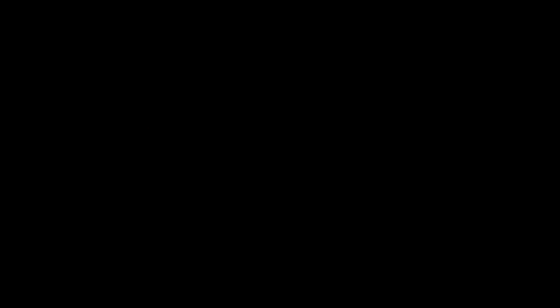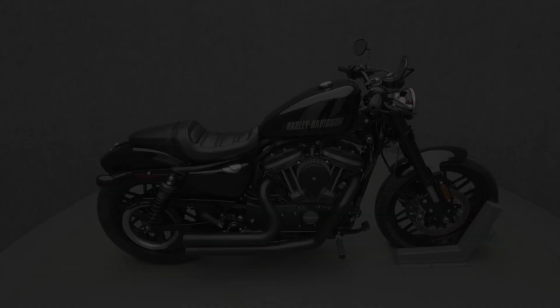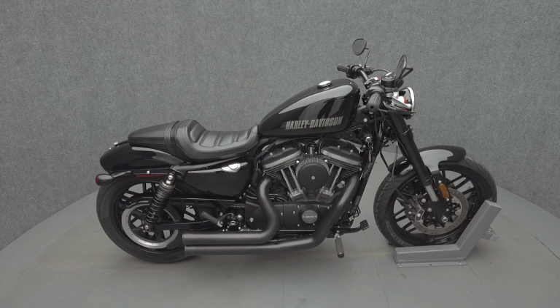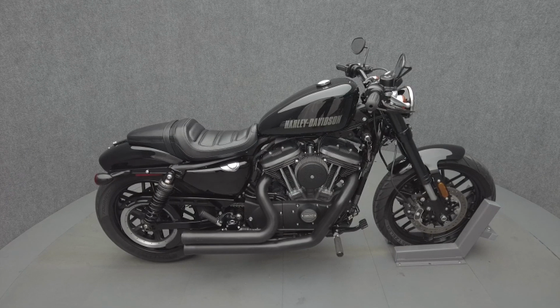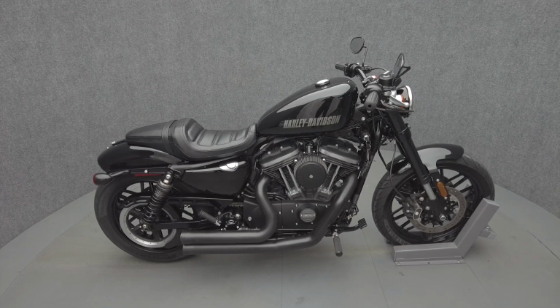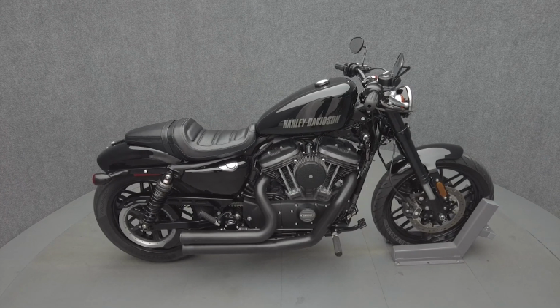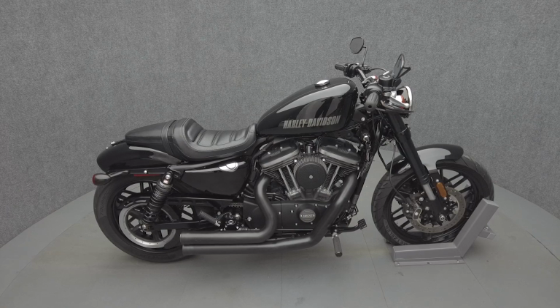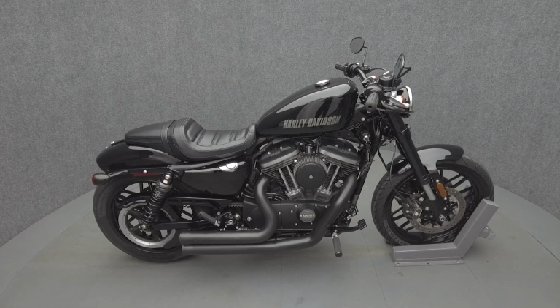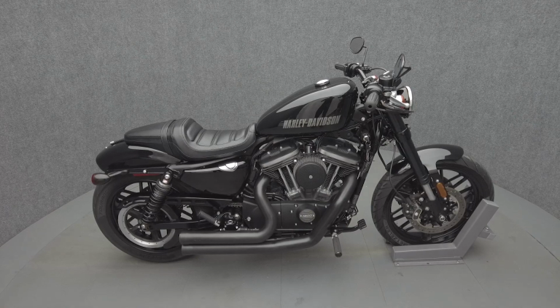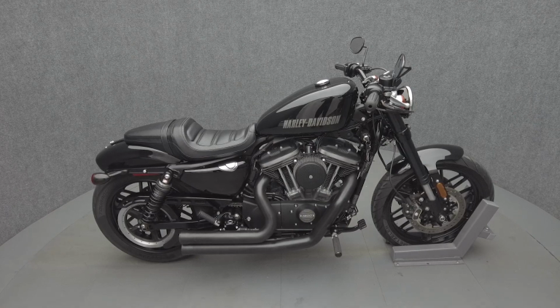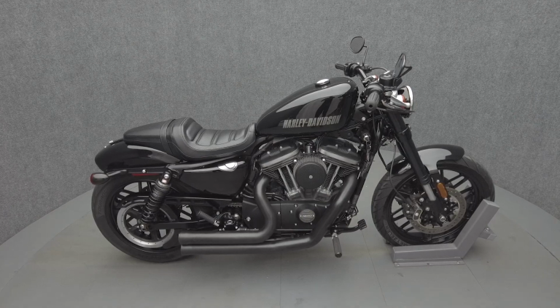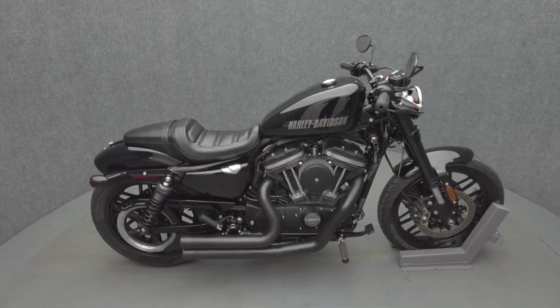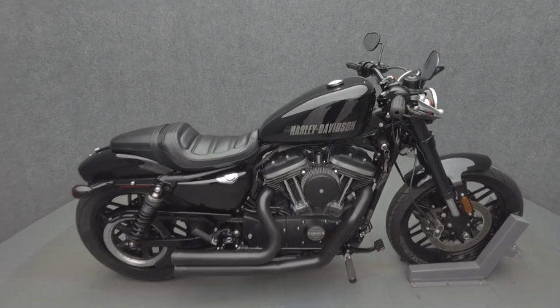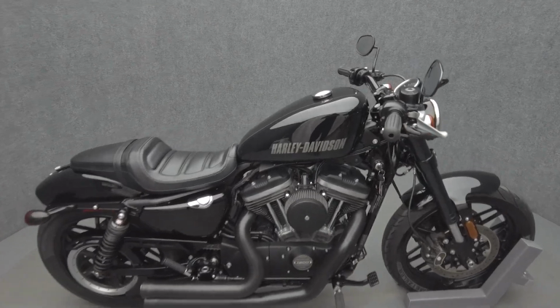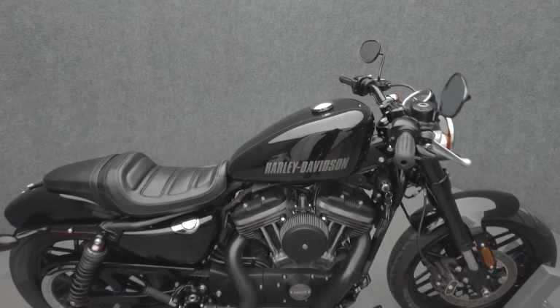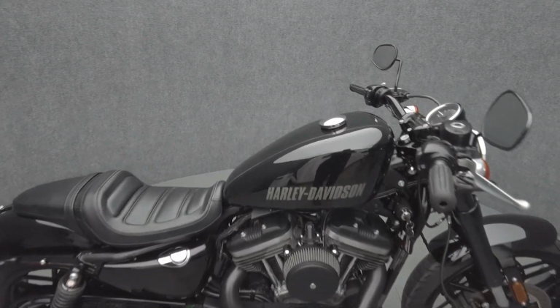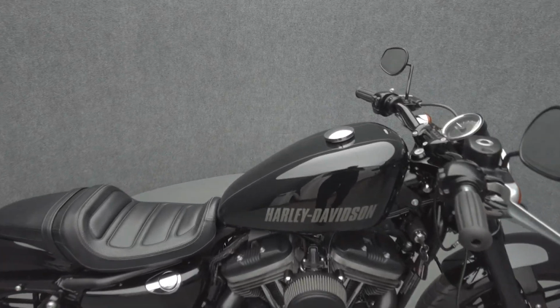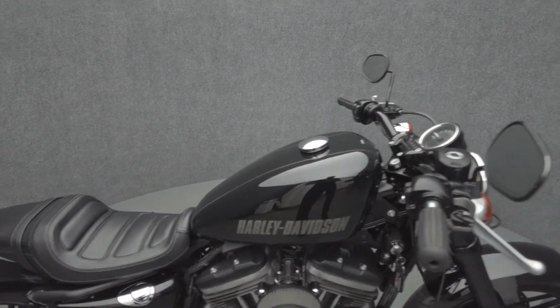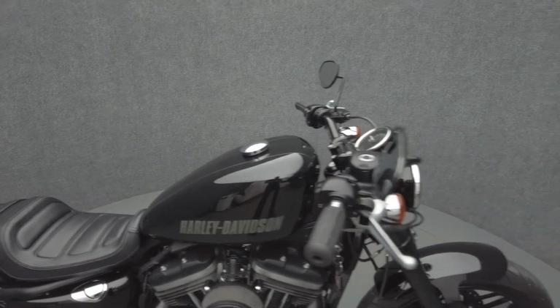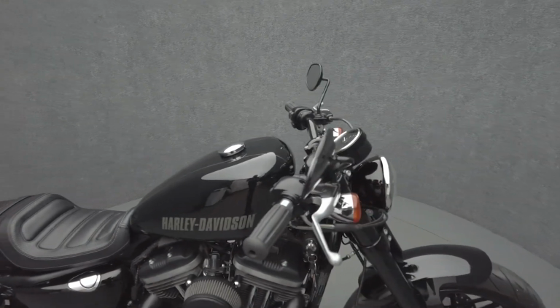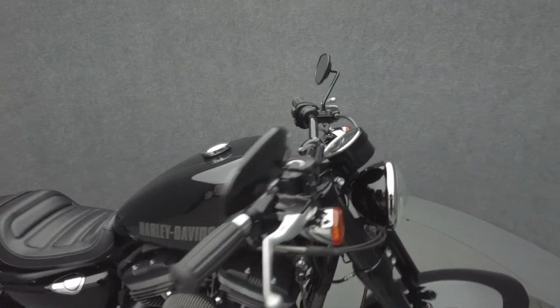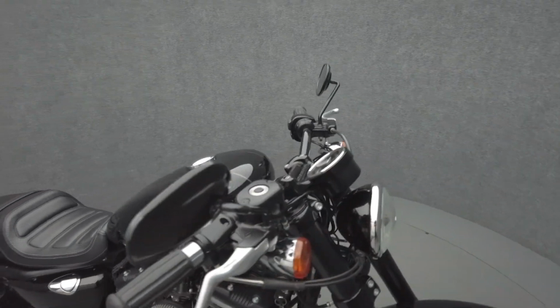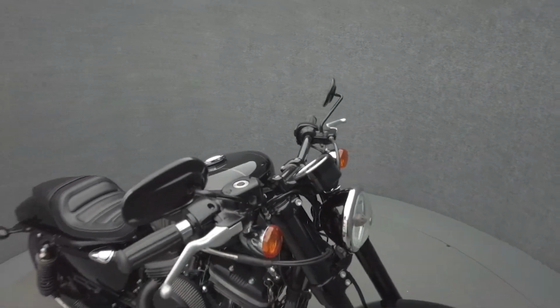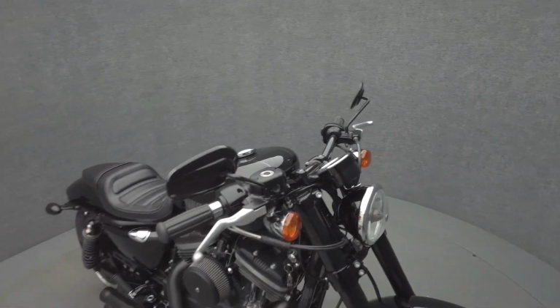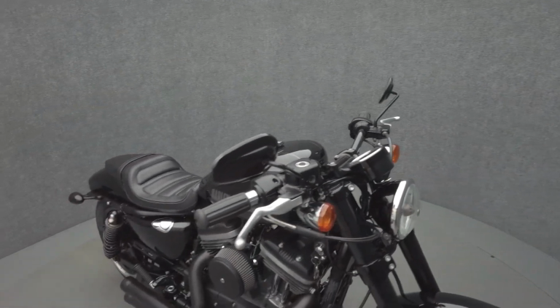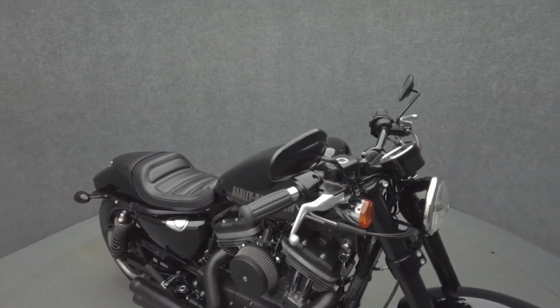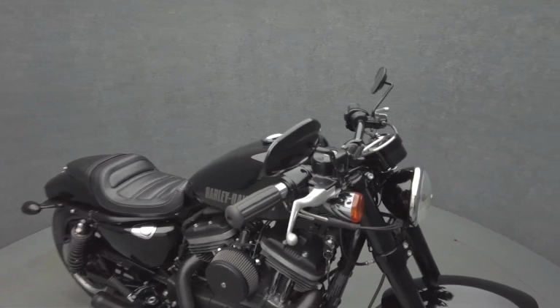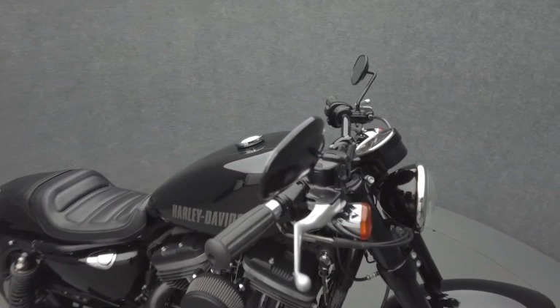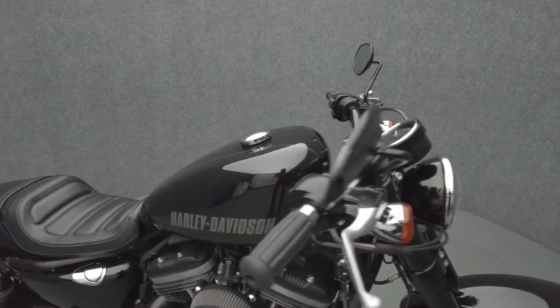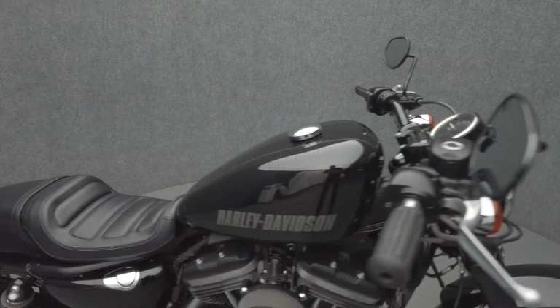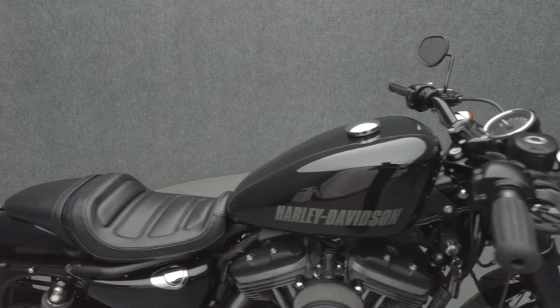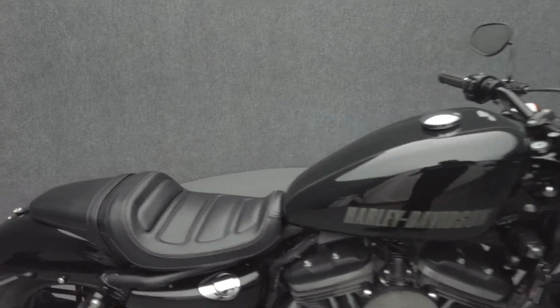Hey everyone, this is Keegan from National Power Sports. This 2016 Harley-Davidson Sportster Roadster with only 5,948 miles passes New Hampshire State Inspection and runs well. It comes equipped with ABS.